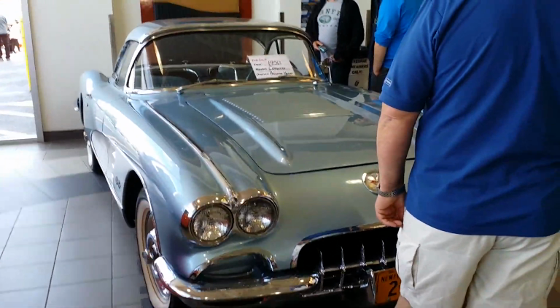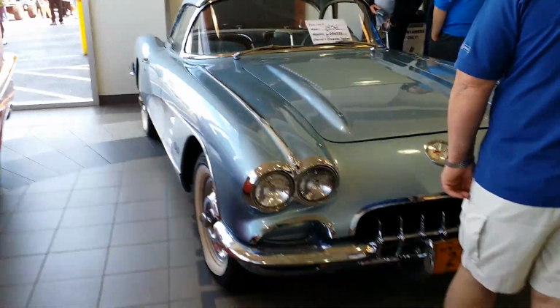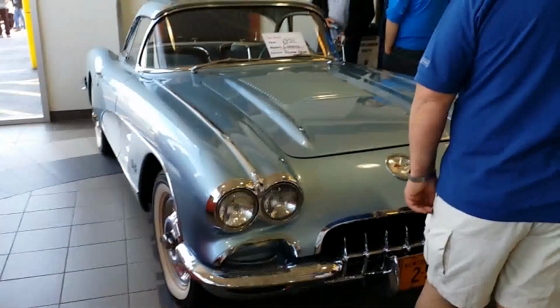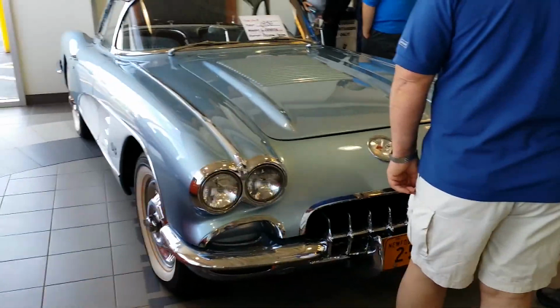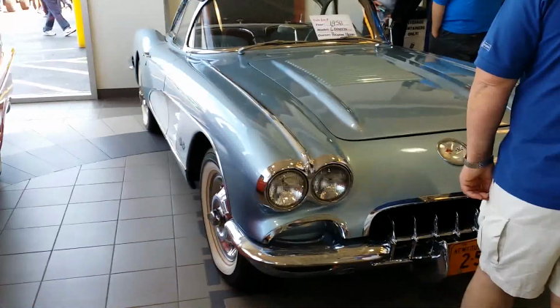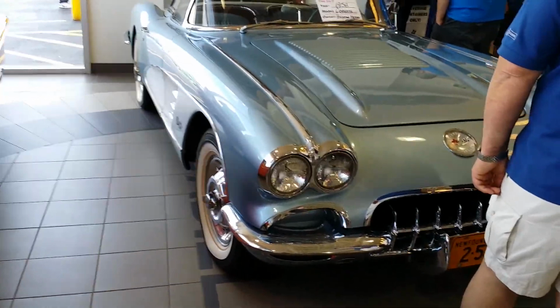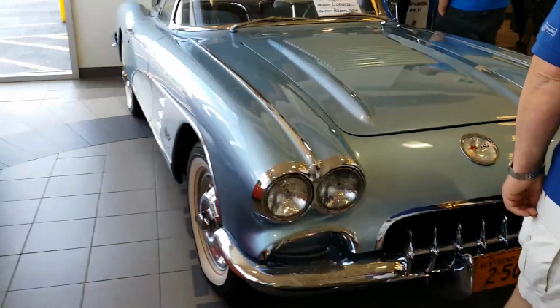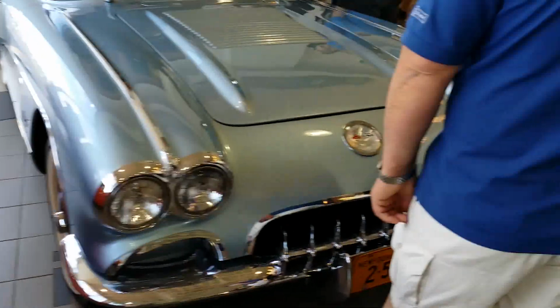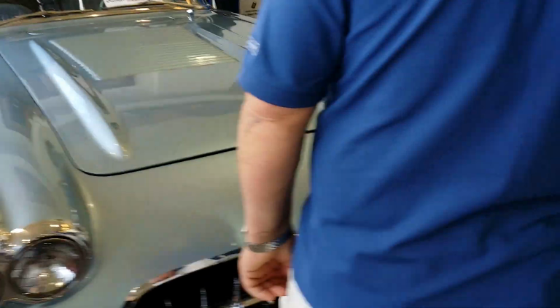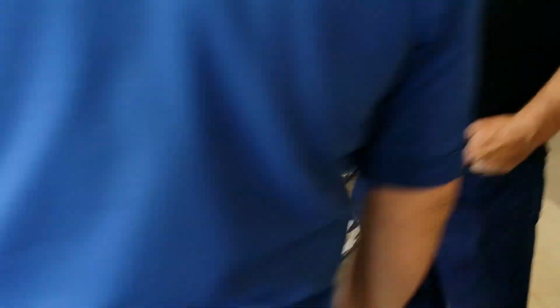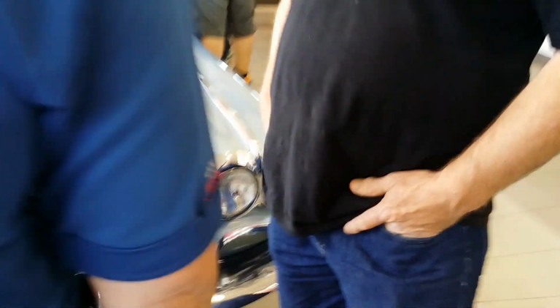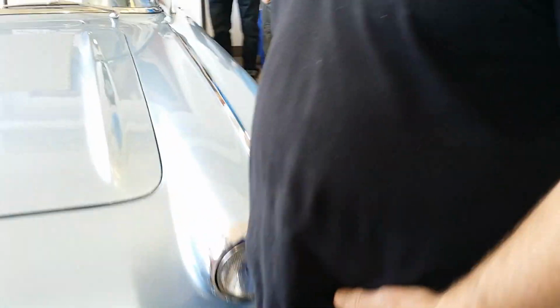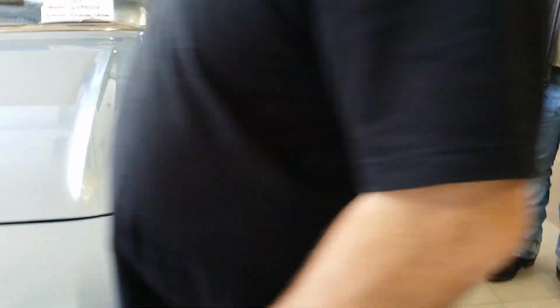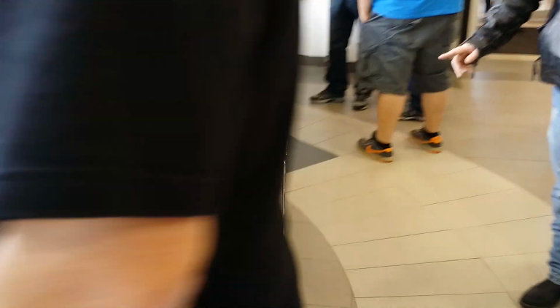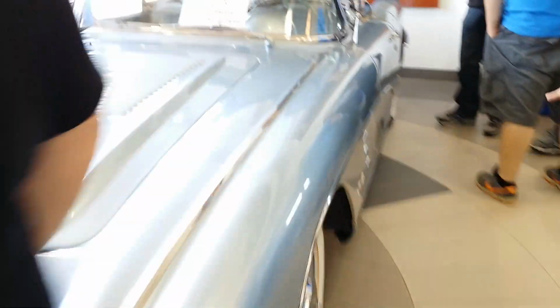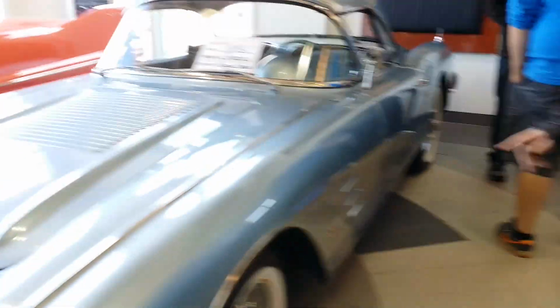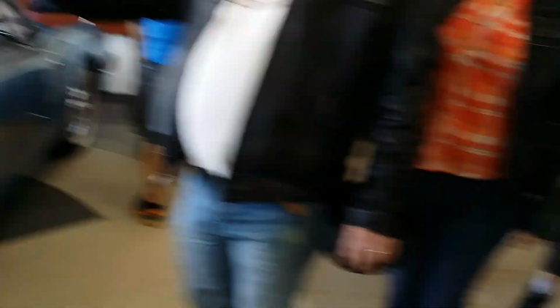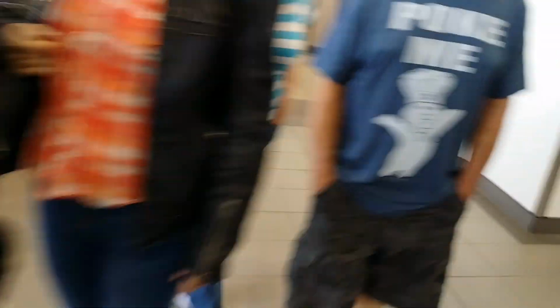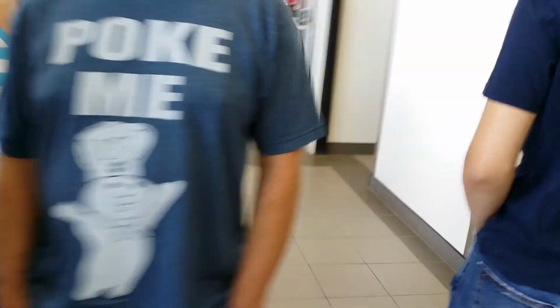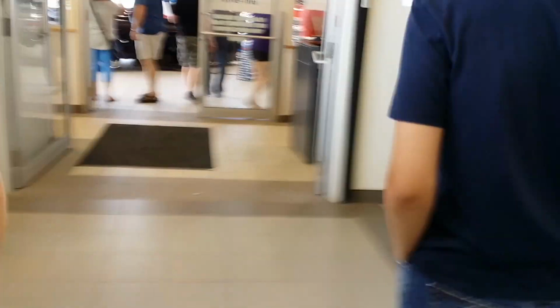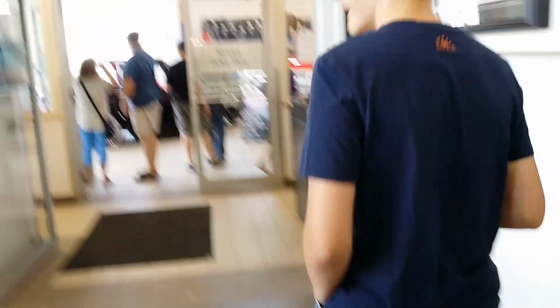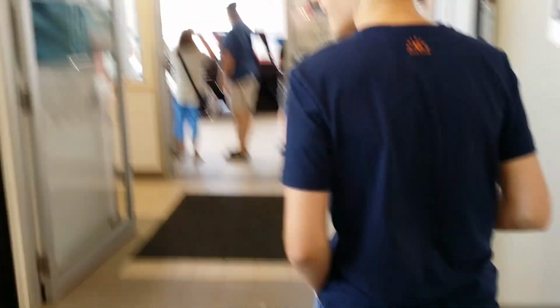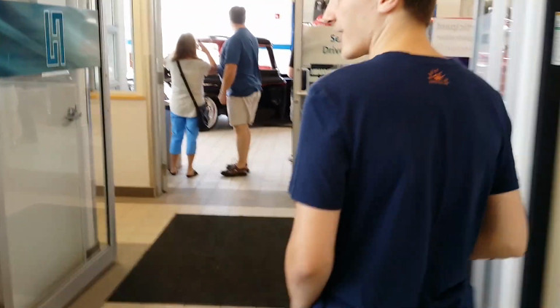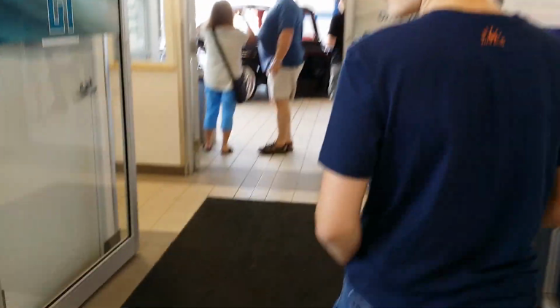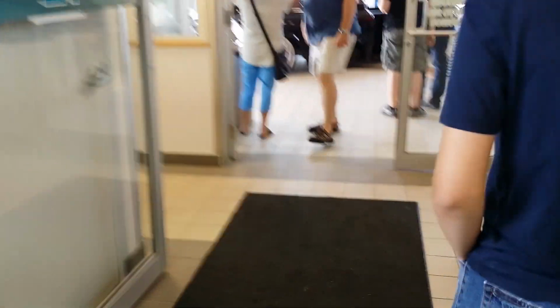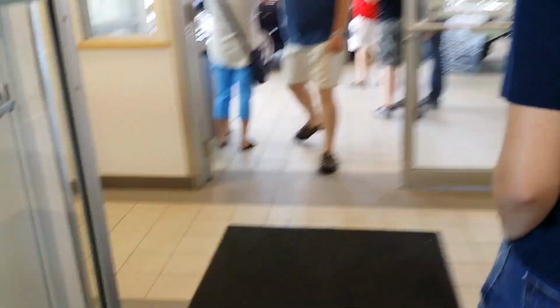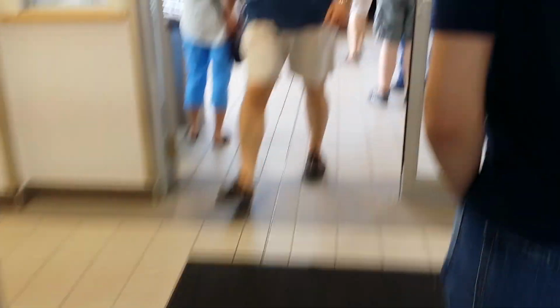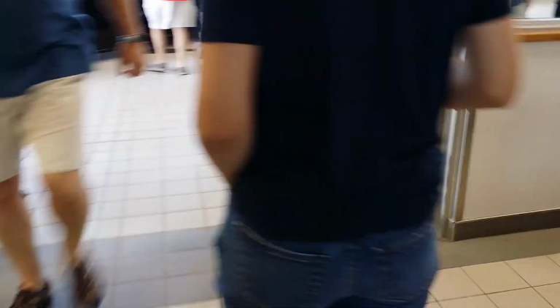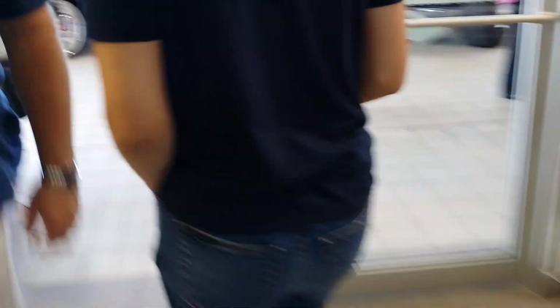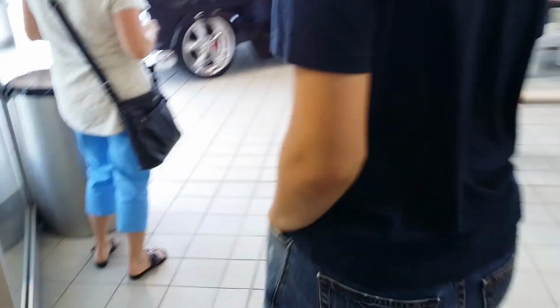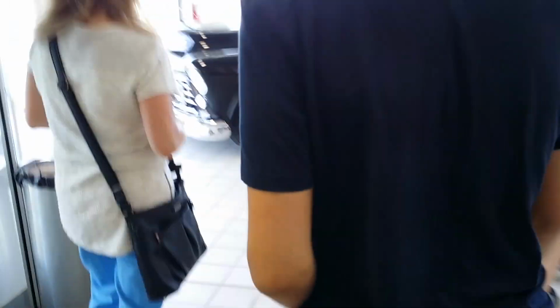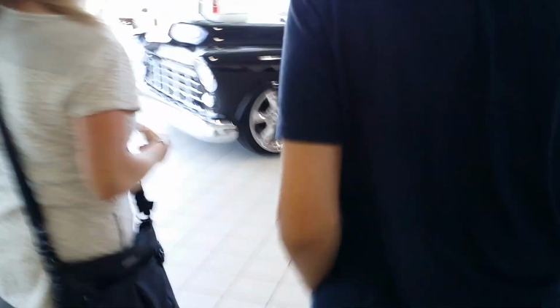First generation Corvette — that's the first generation Corvette. This was here at Targa, wasn't it? Yeah, we've seen one at Targa. We're gonna walk in here — the stock one. This is a huge car show.